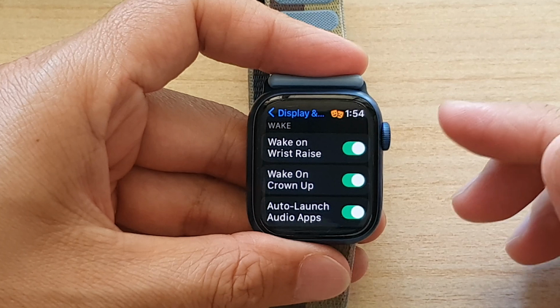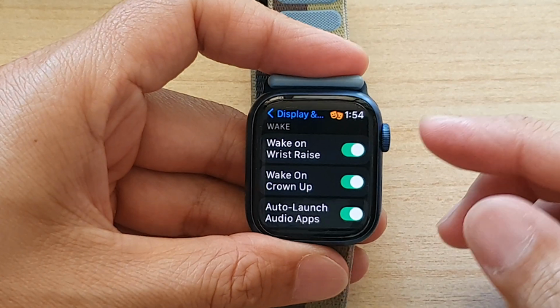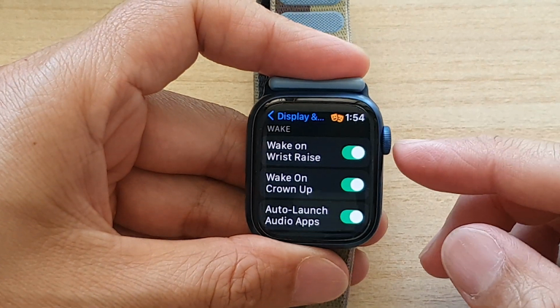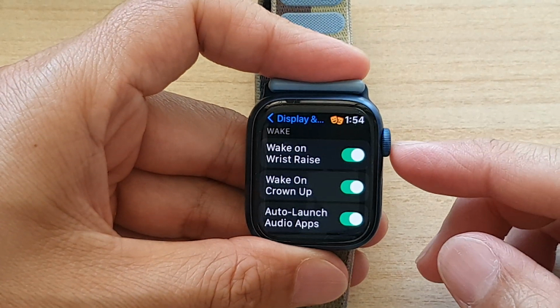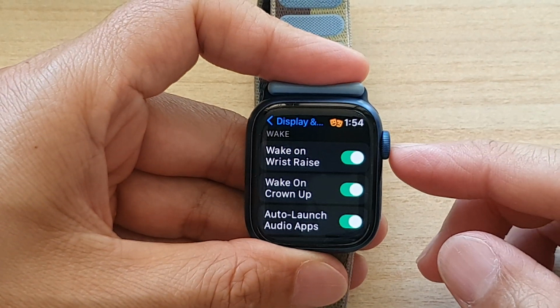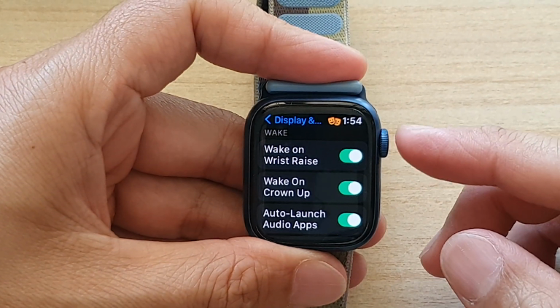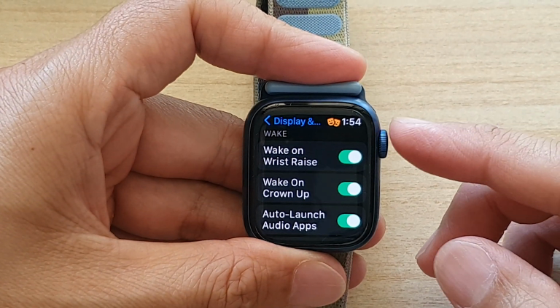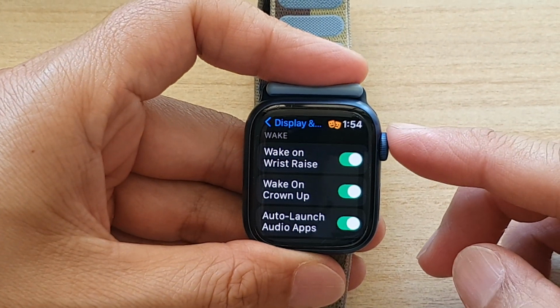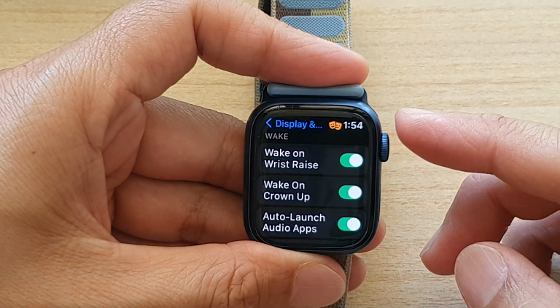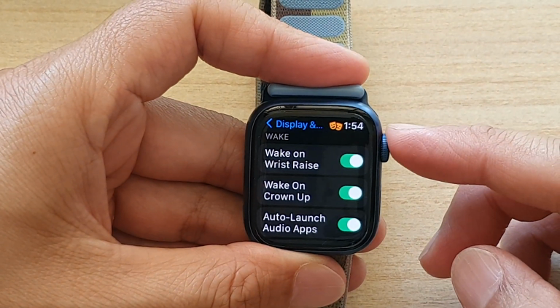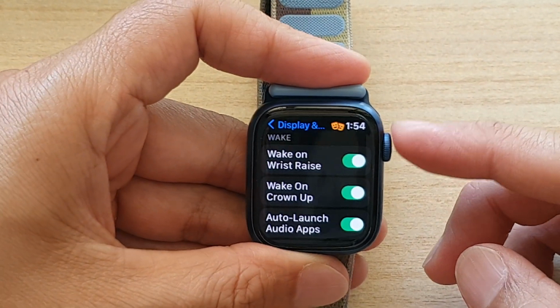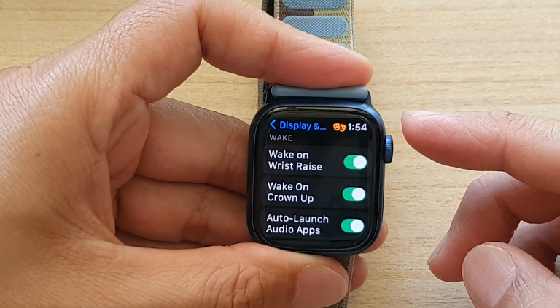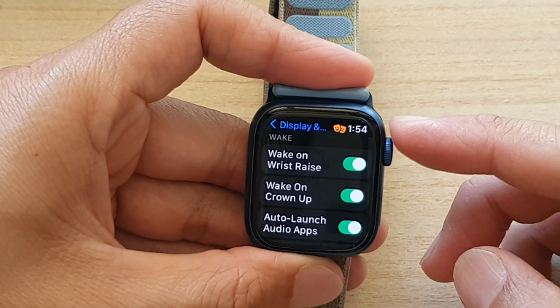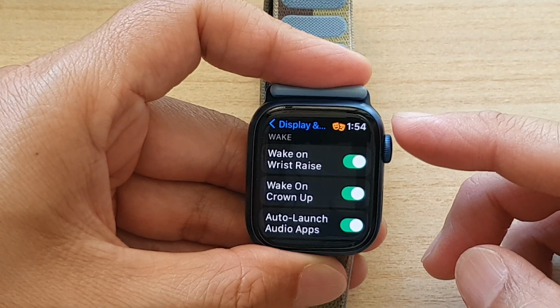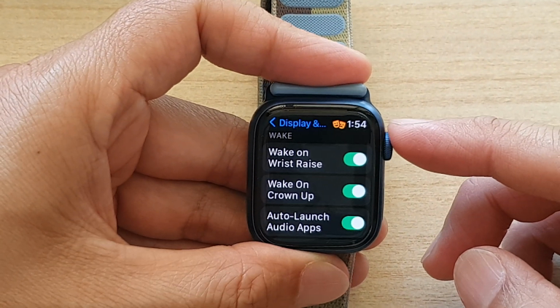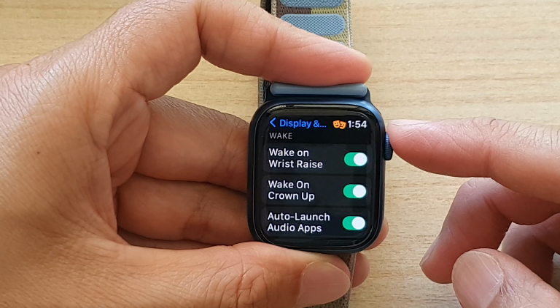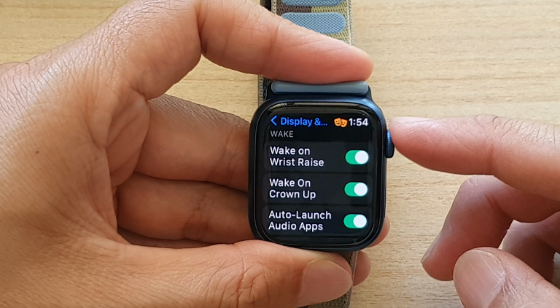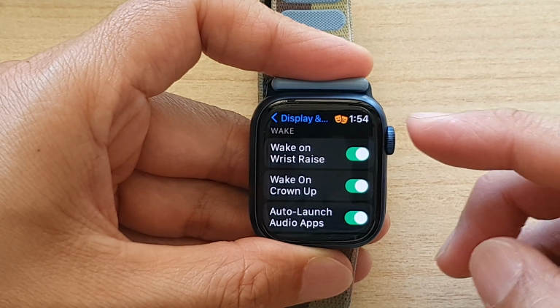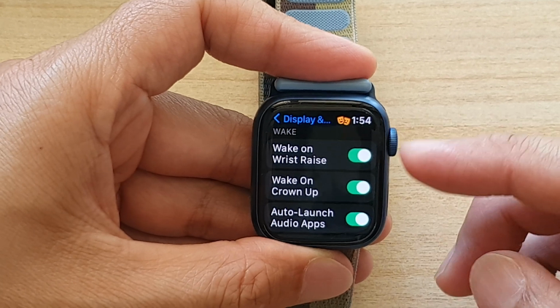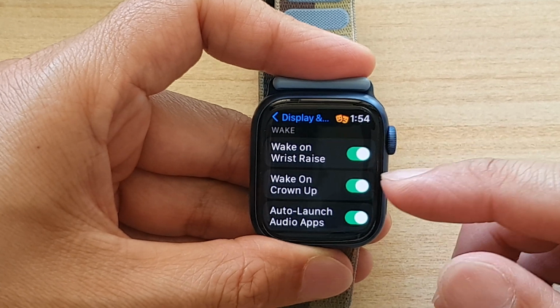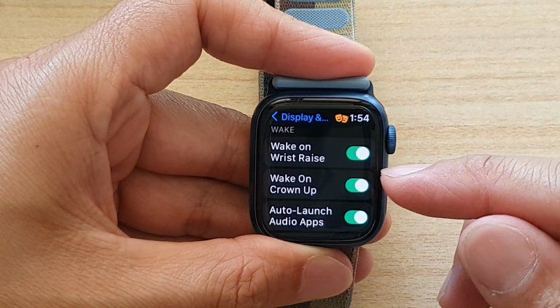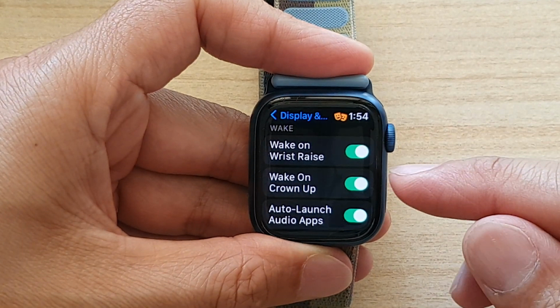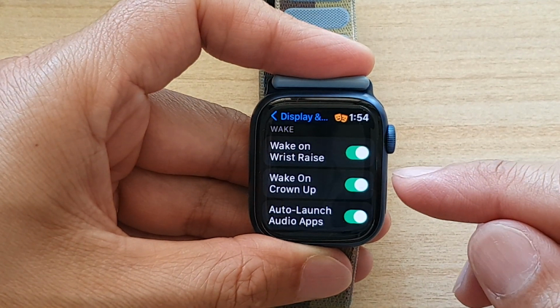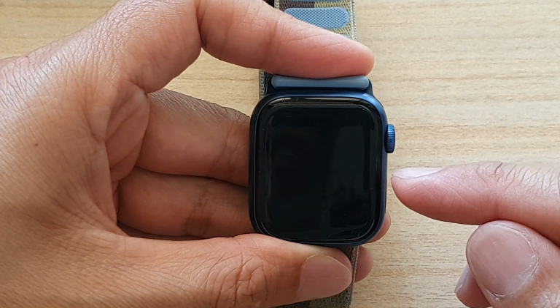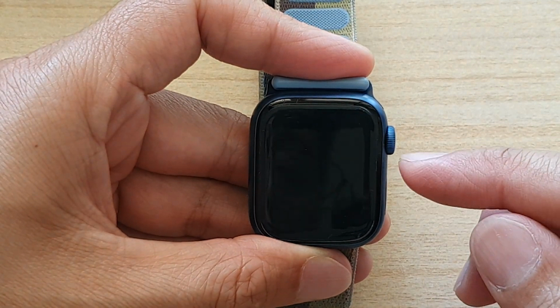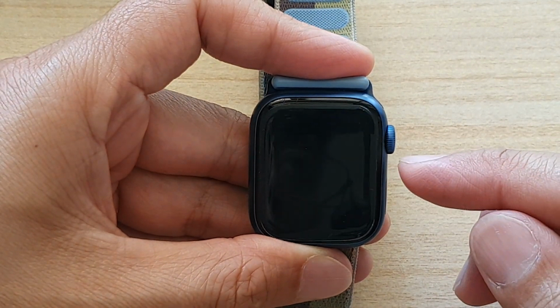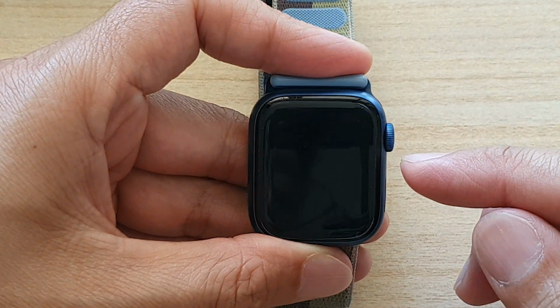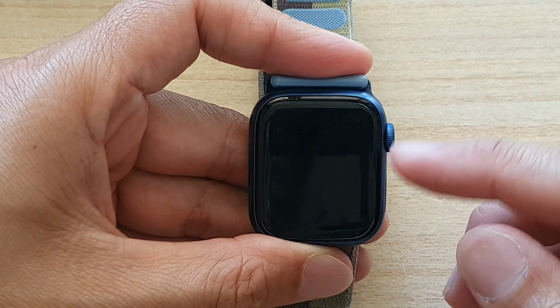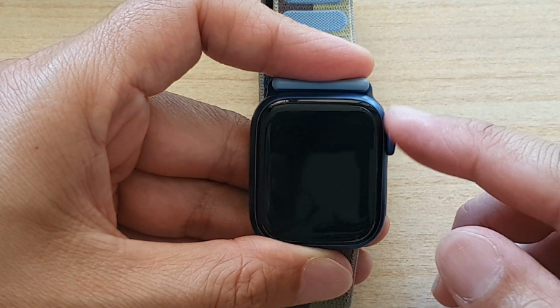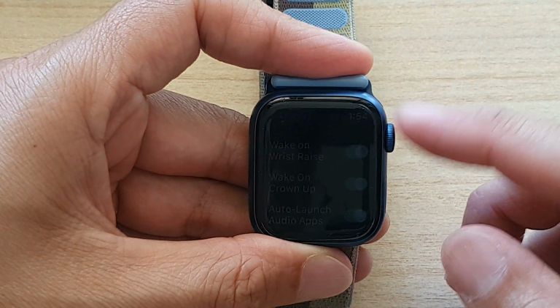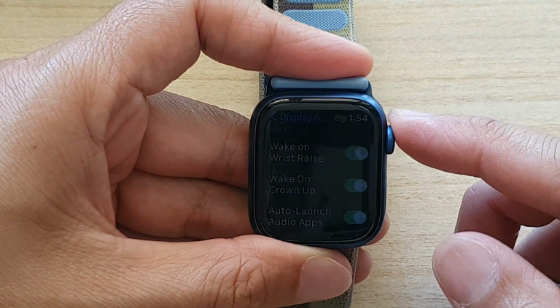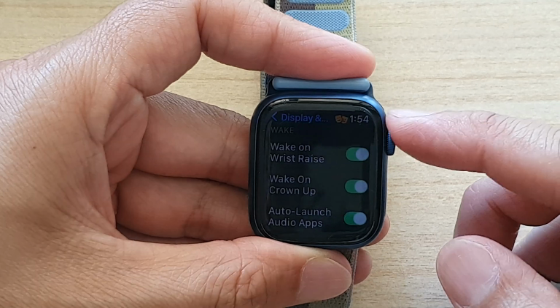Hey guys, in this video we're going to take a look at how you can enable or disable Wake on Crown App for your Apple Watch 7.